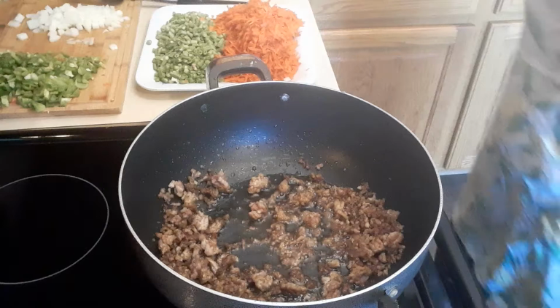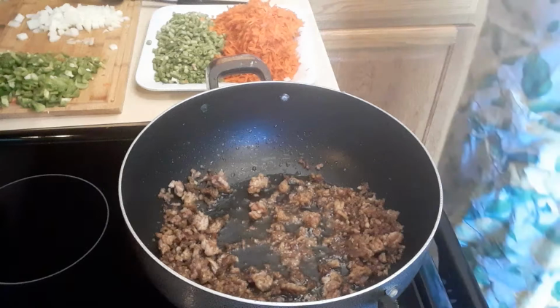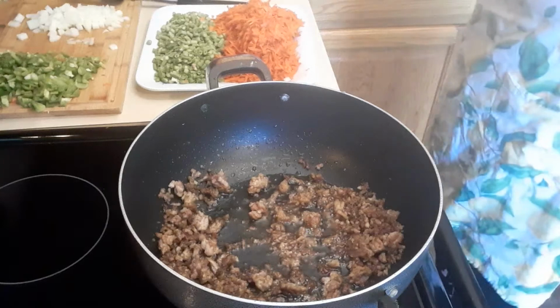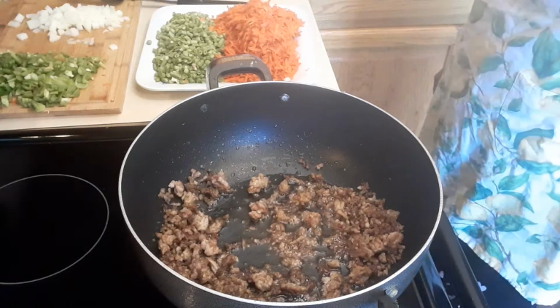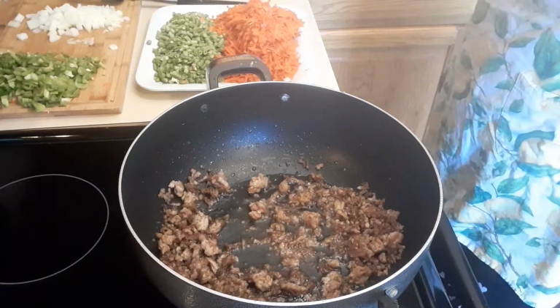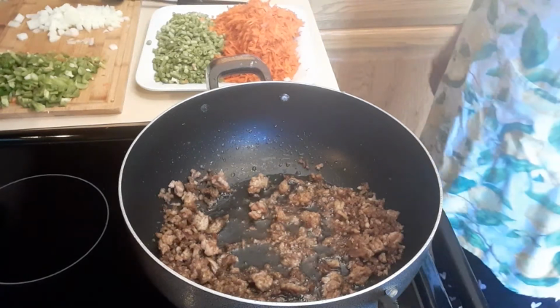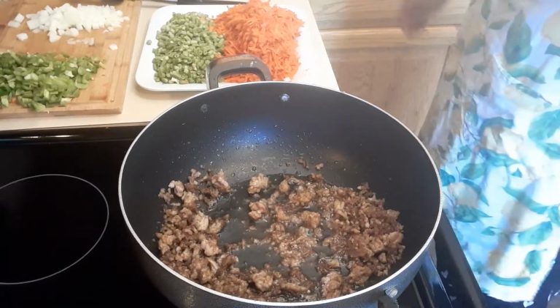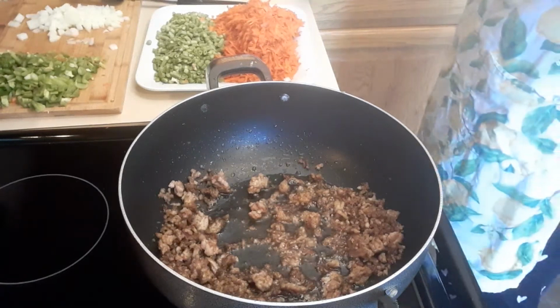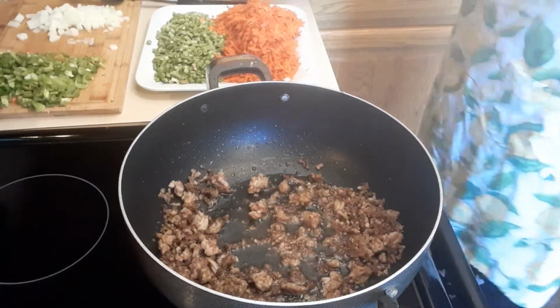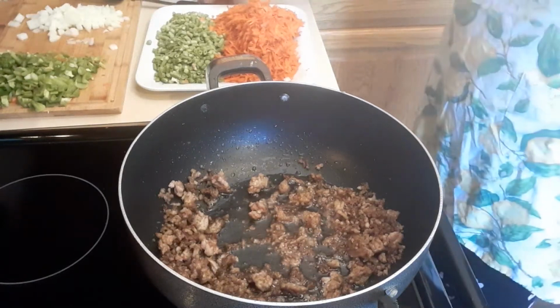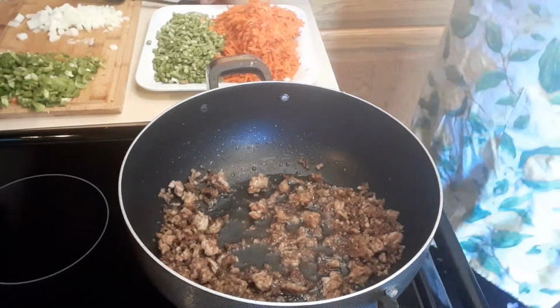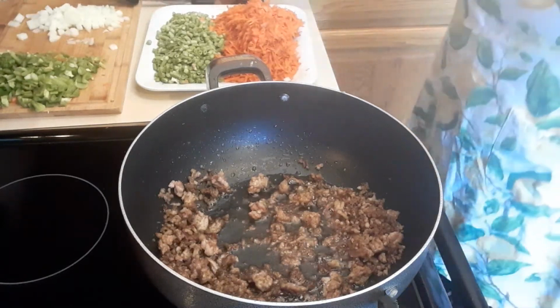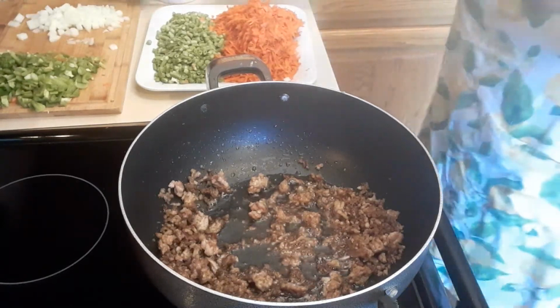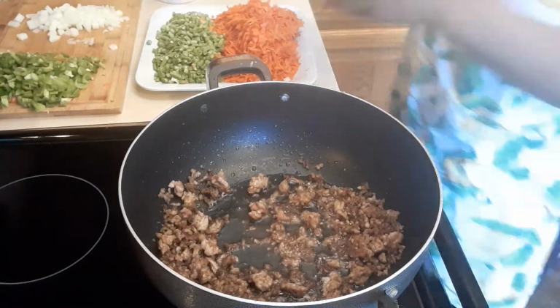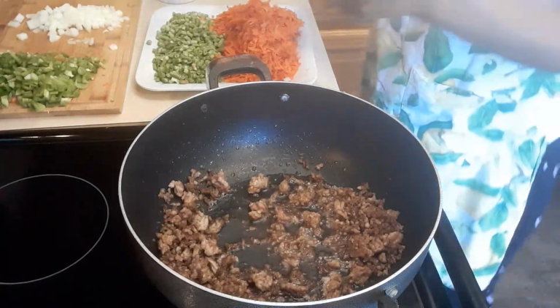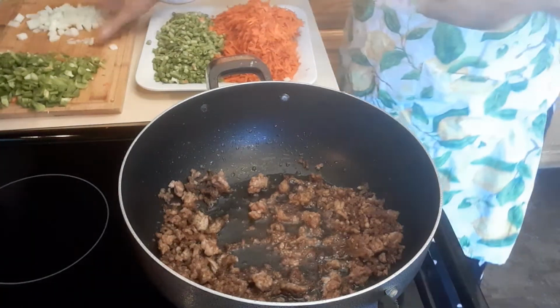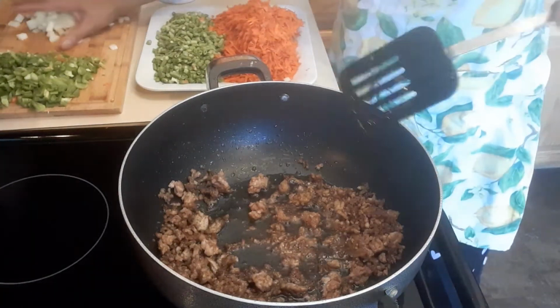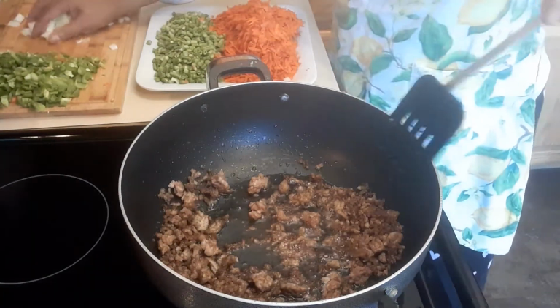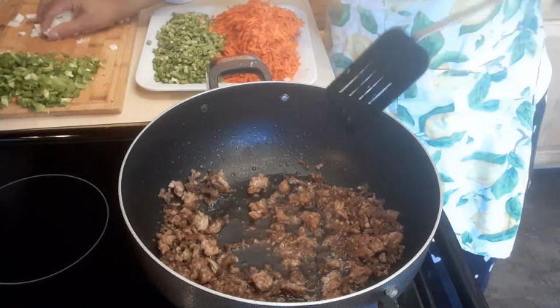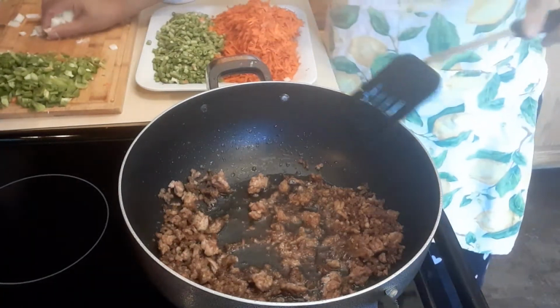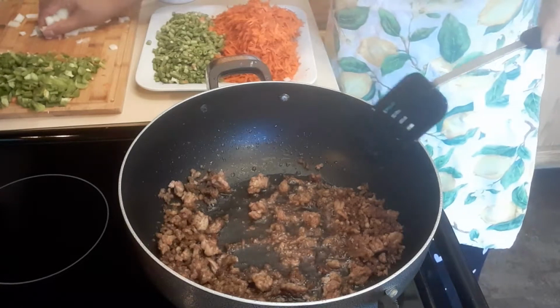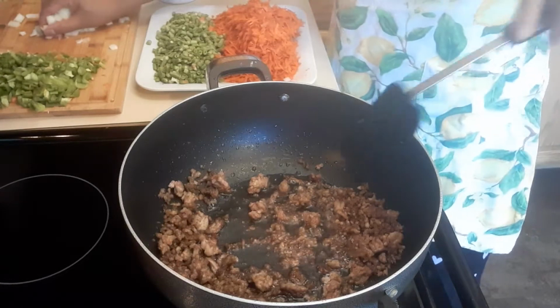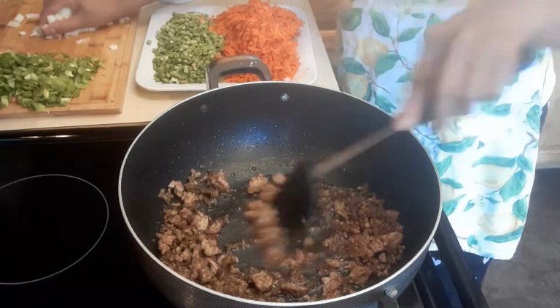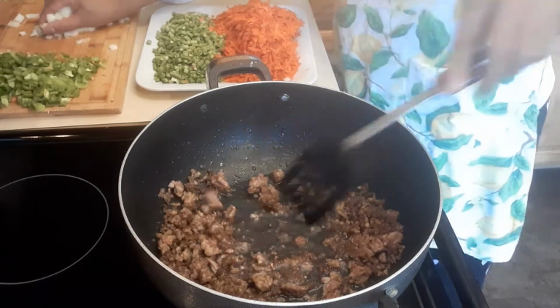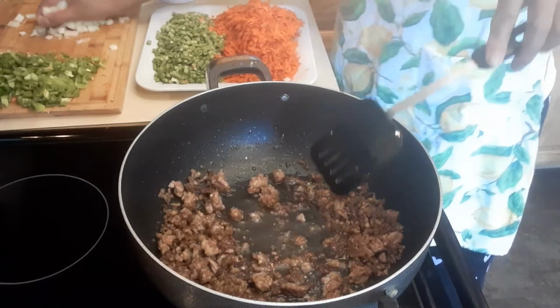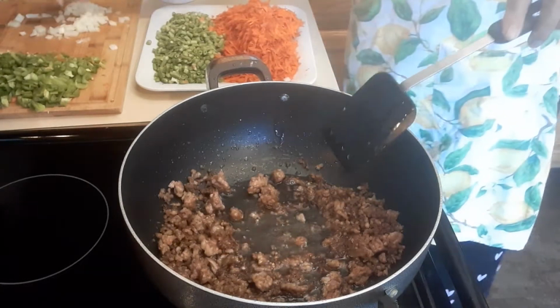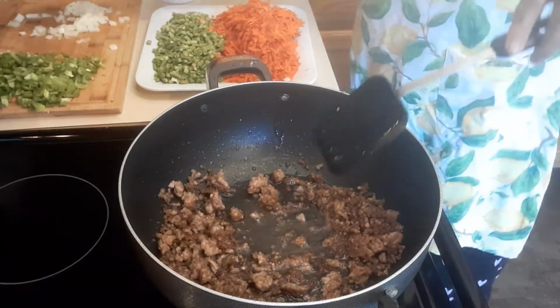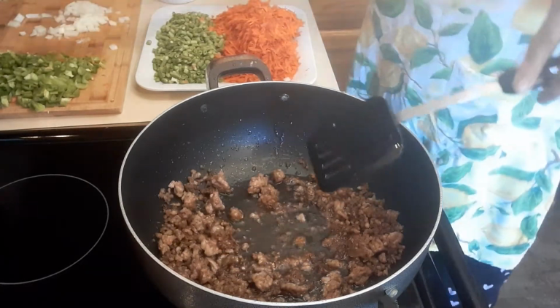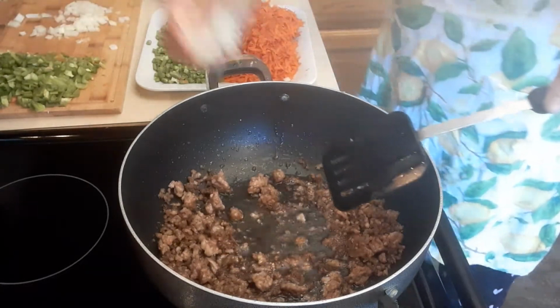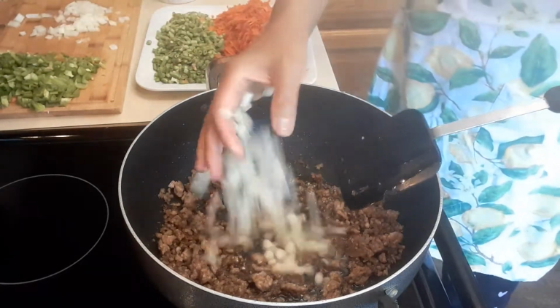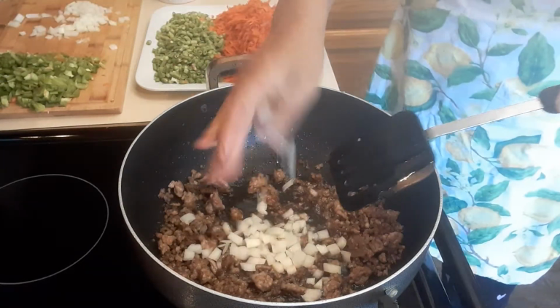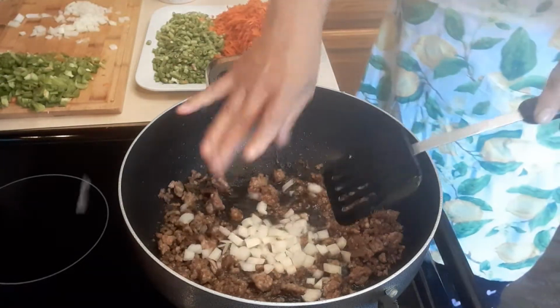Welcome to my channel! Today we're going to make some egg rolls. I have this ground pork that's already browned, and now I'm going to drop in the white onions.